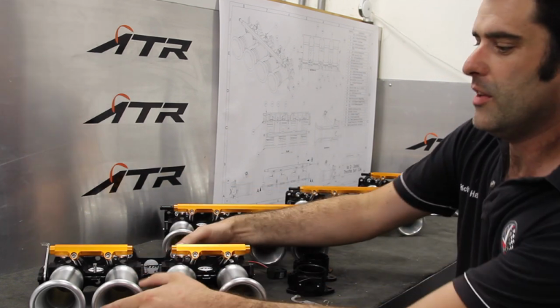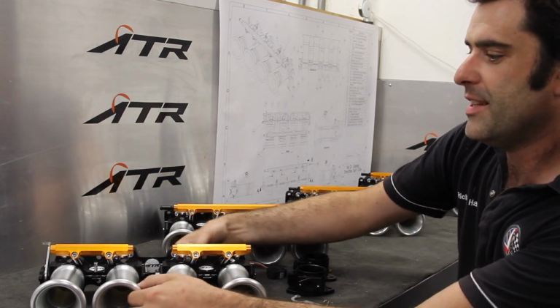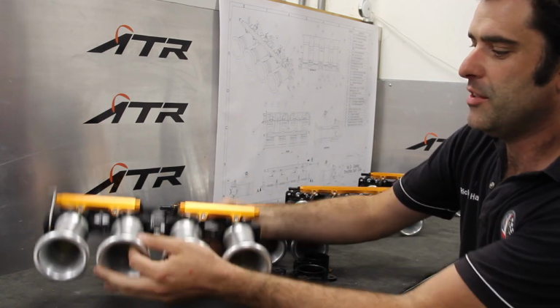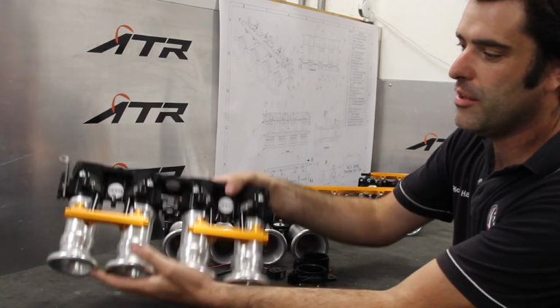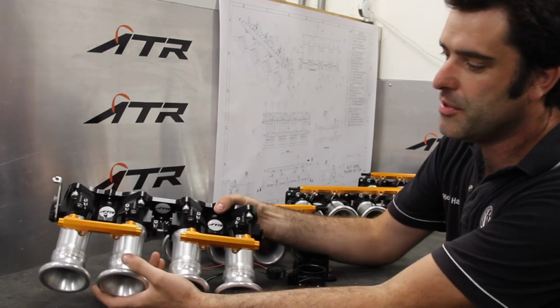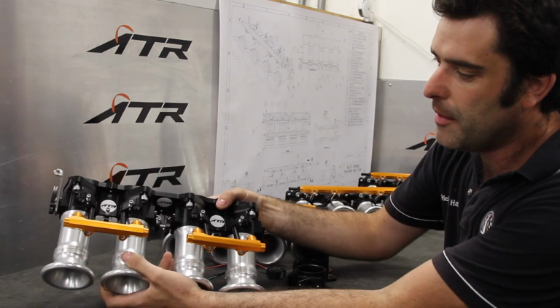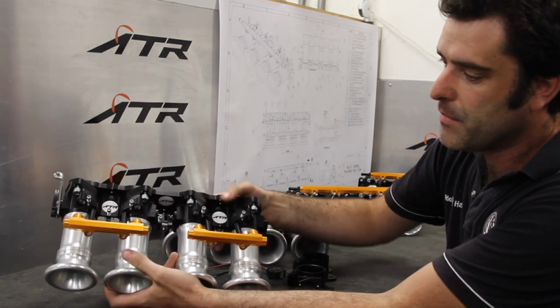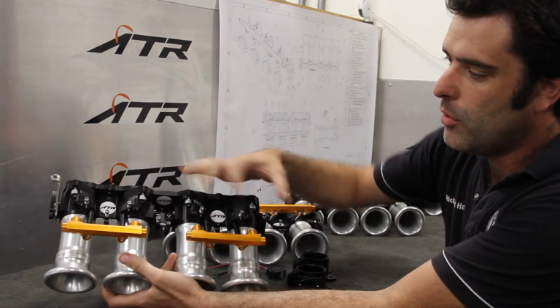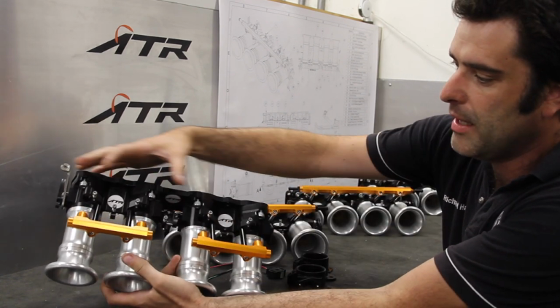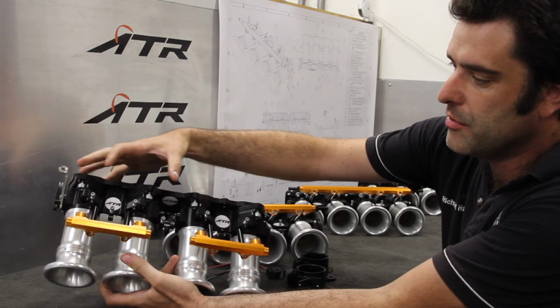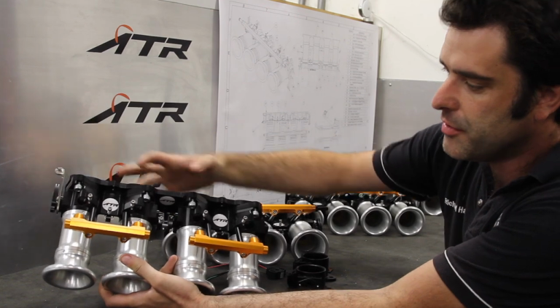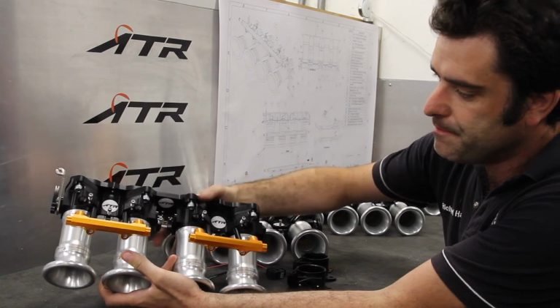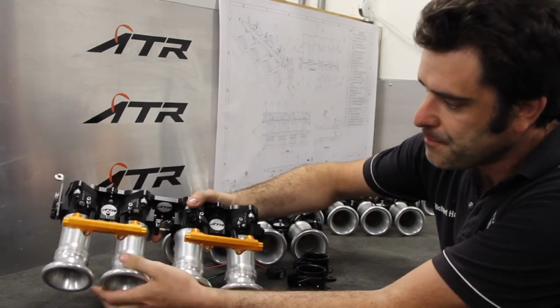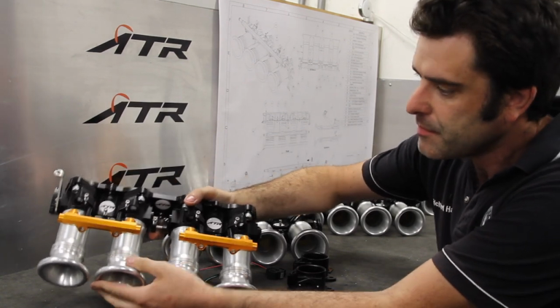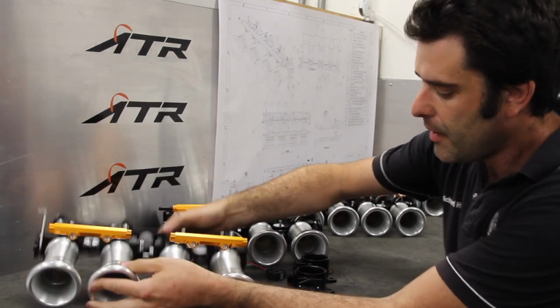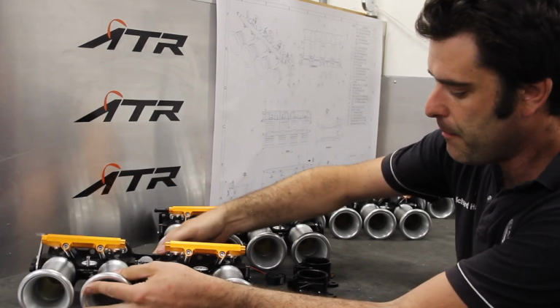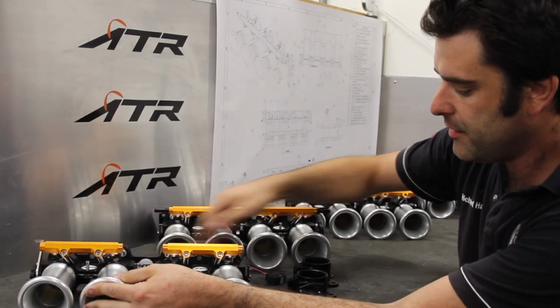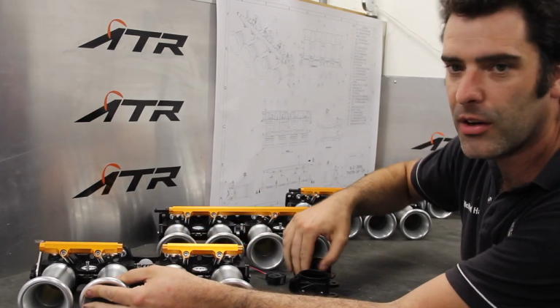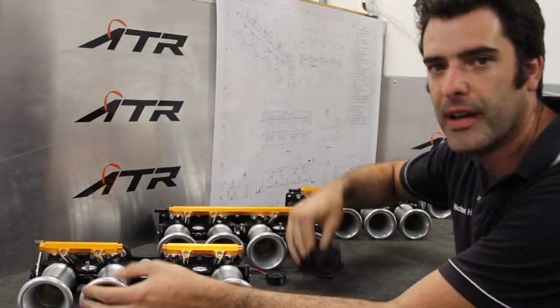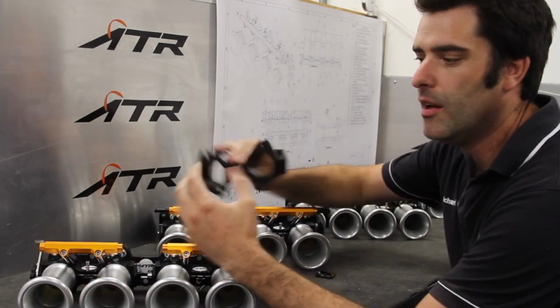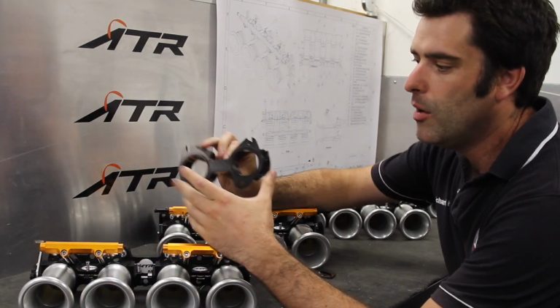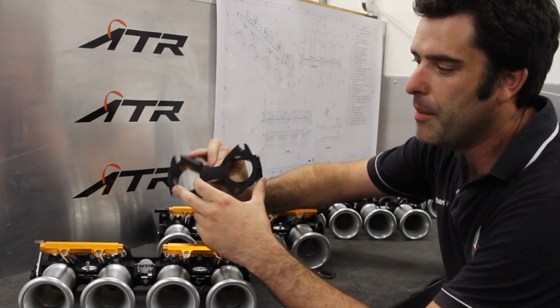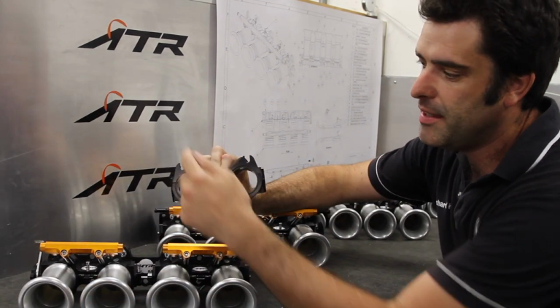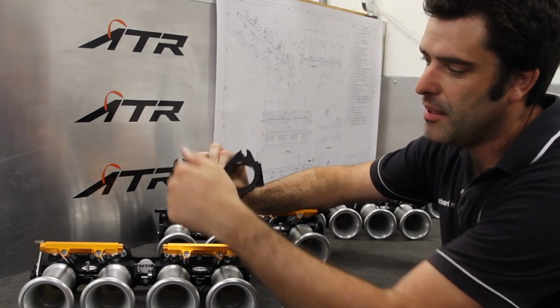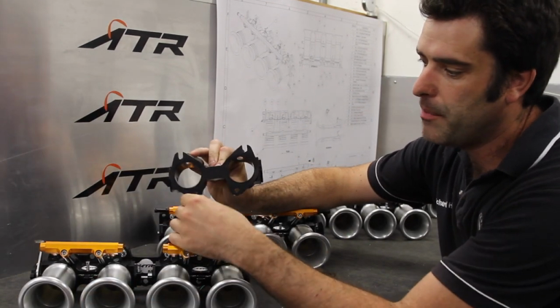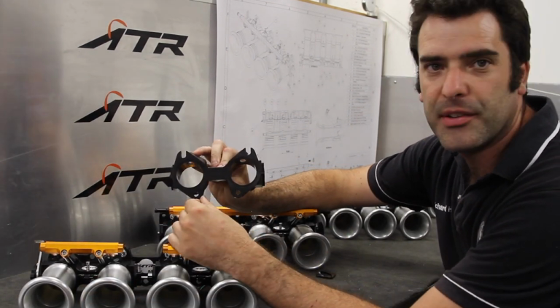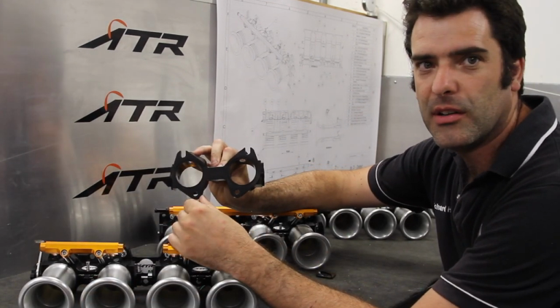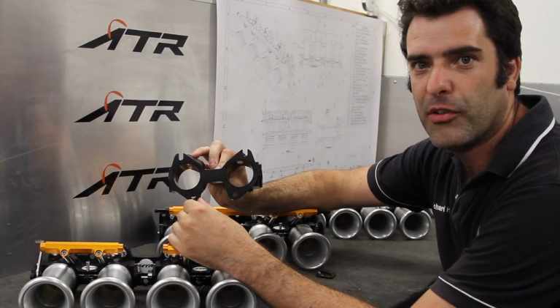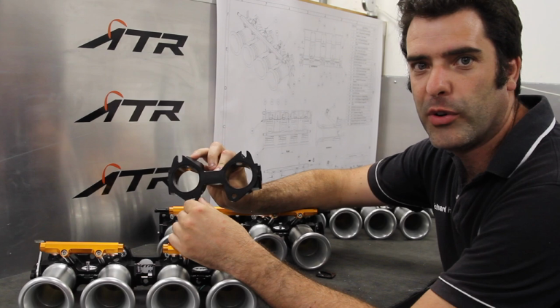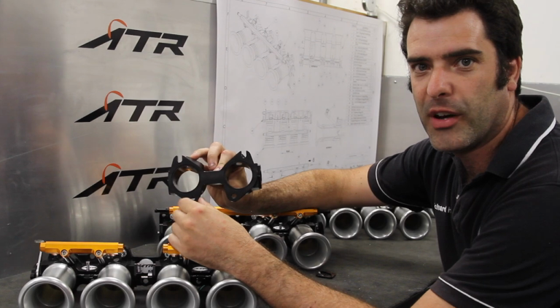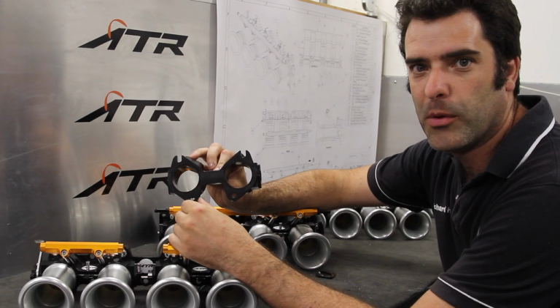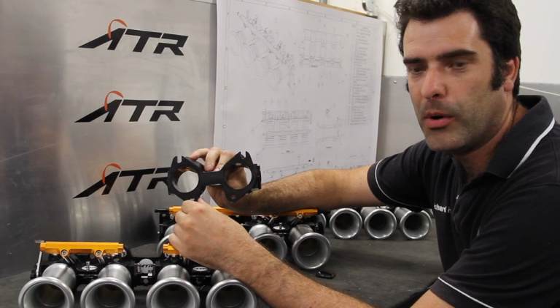As you can see, all billet construction, based on a Weber DCOE pattern and a 45mm bore.